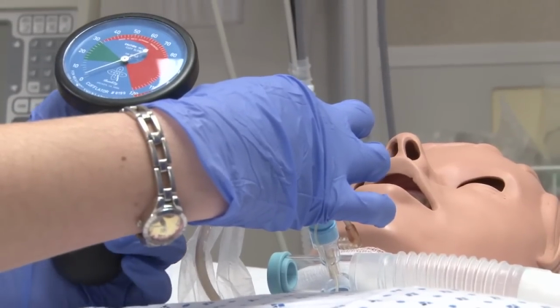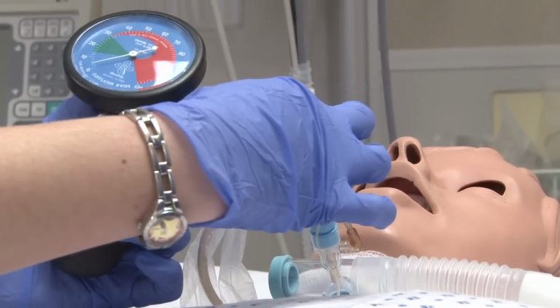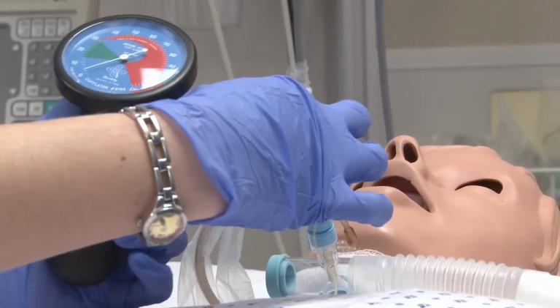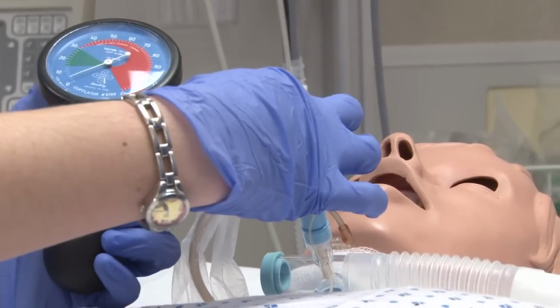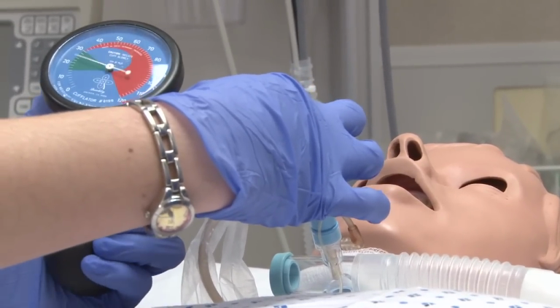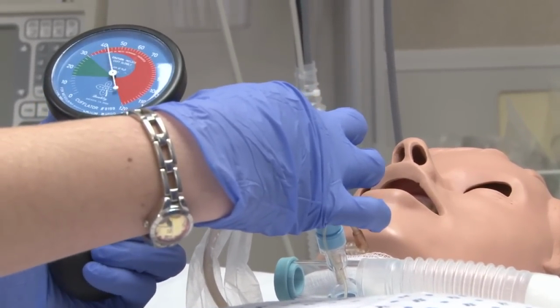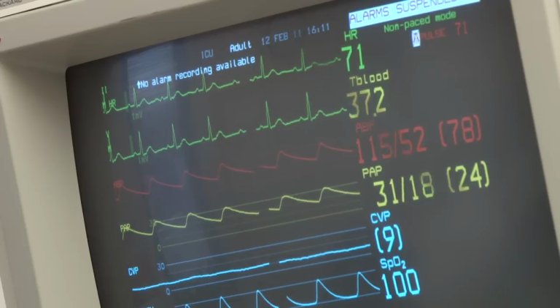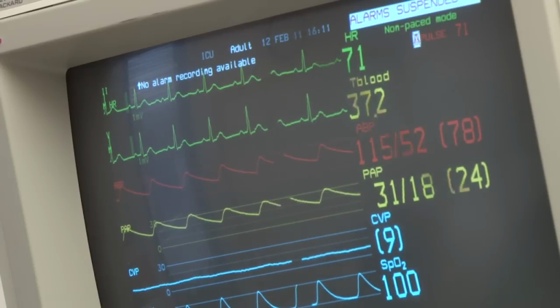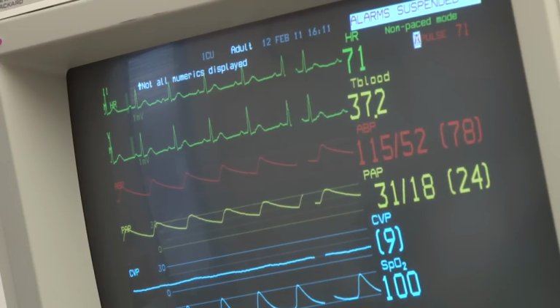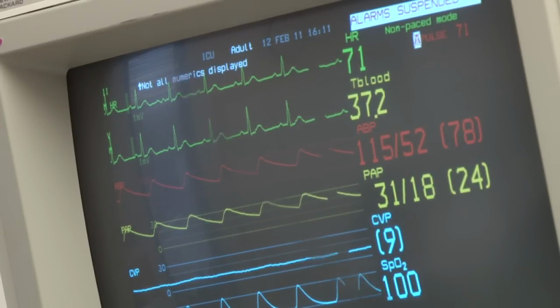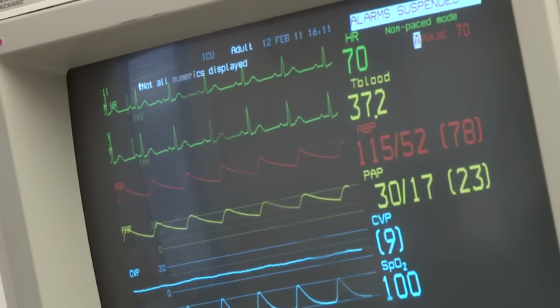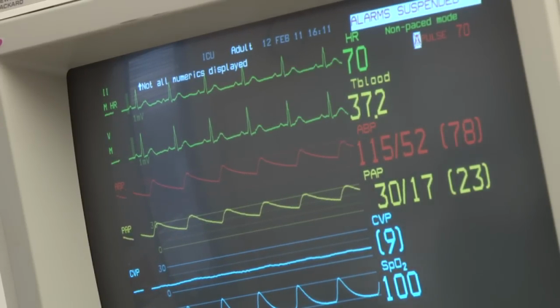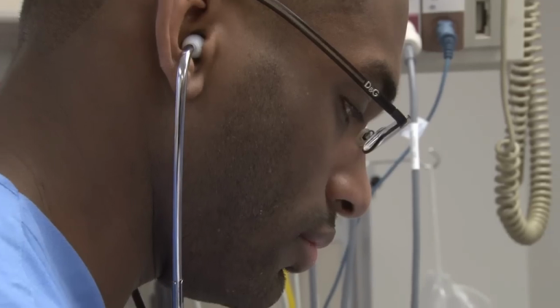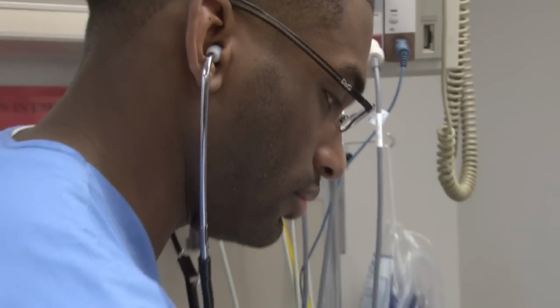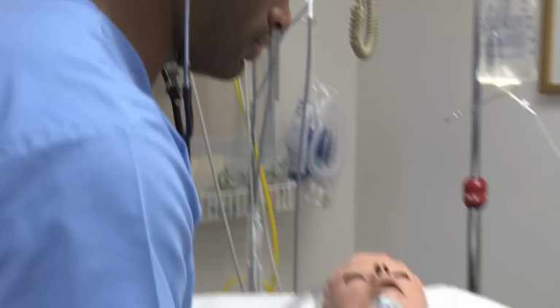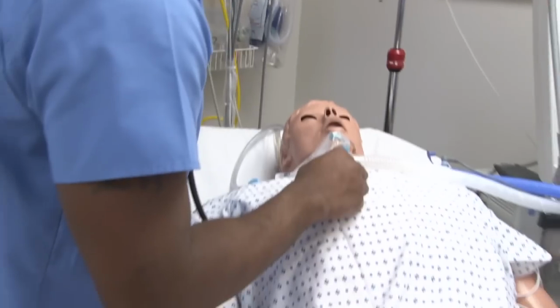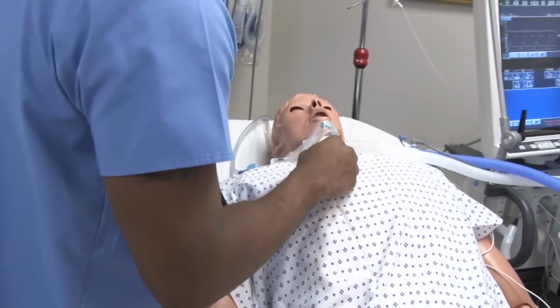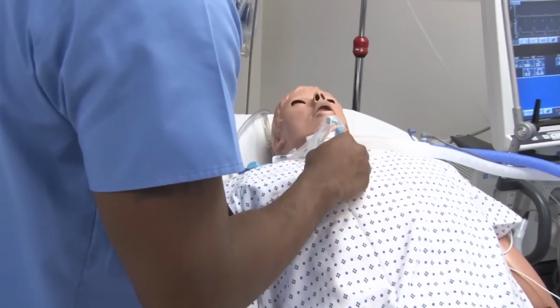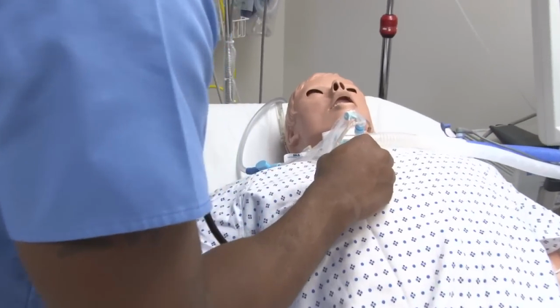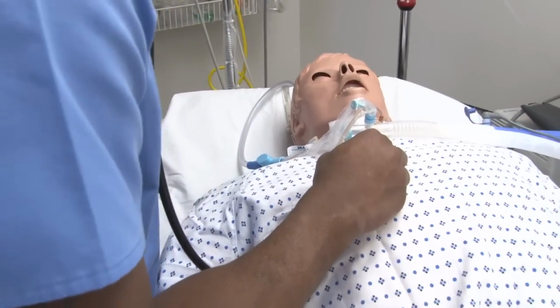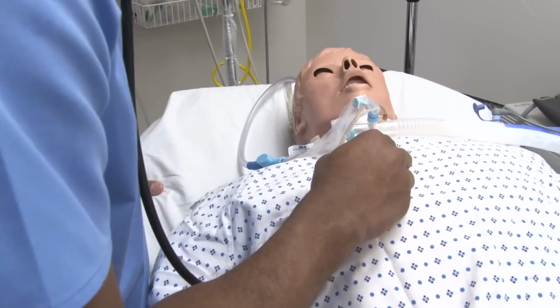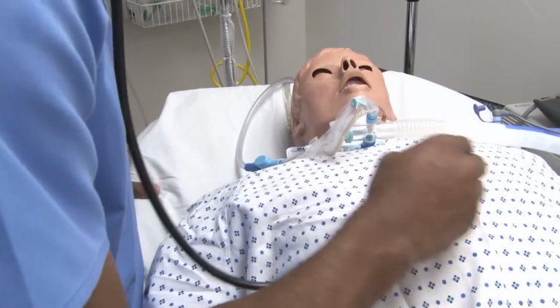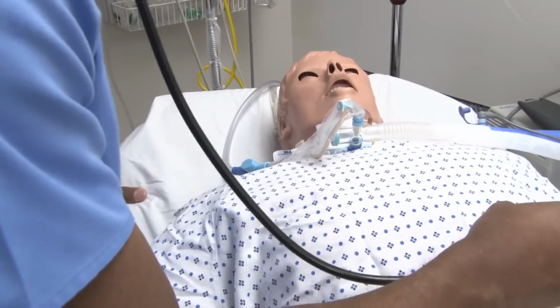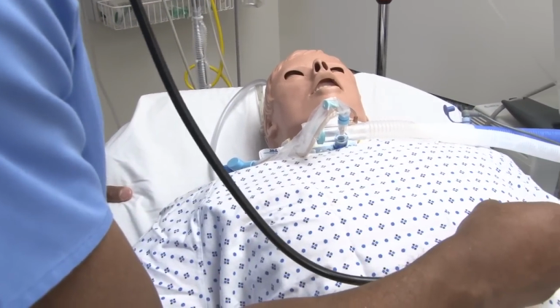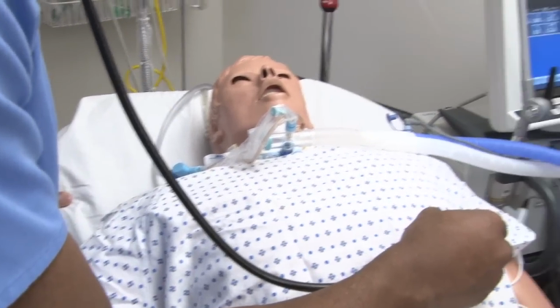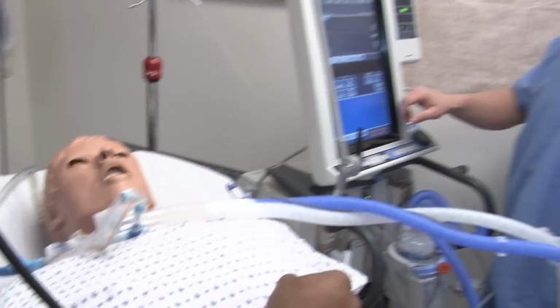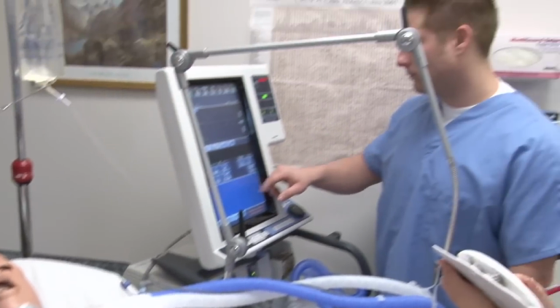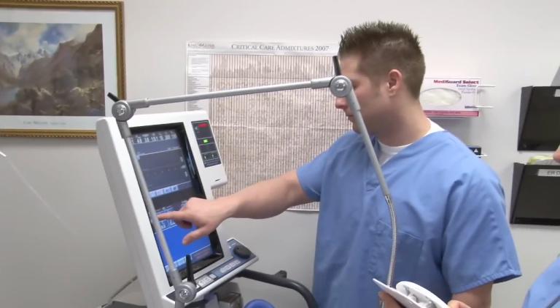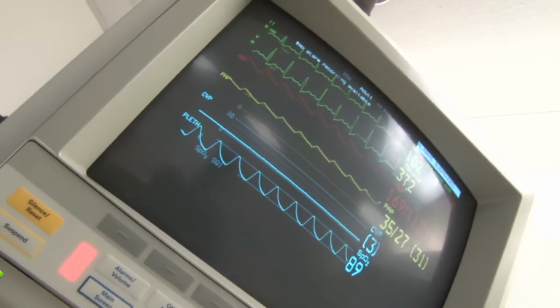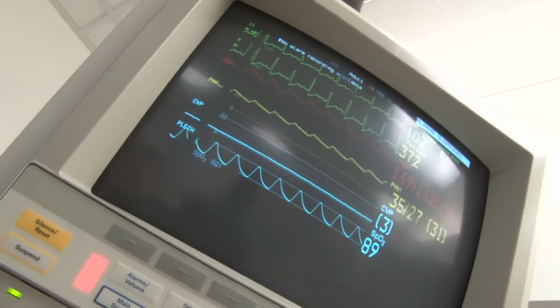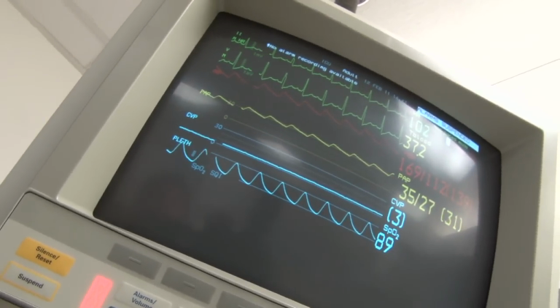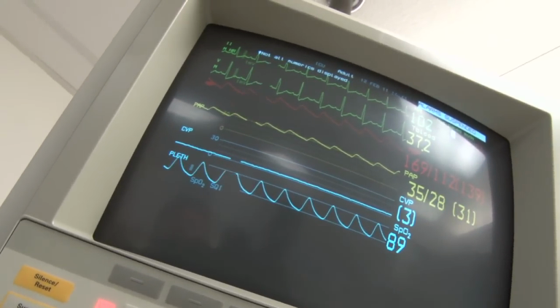All of our students will go through the human patient simulator as a part of their training. They'll start out doing very simple skills like monitoring the patient's vital signs and lung sounds, and then they'll progress into more sophisticated skills such as monitoring life support equipment.